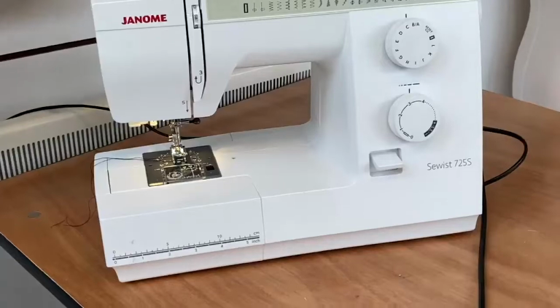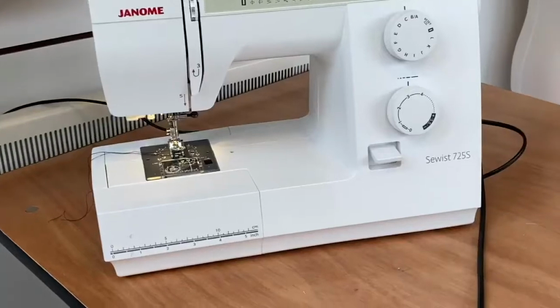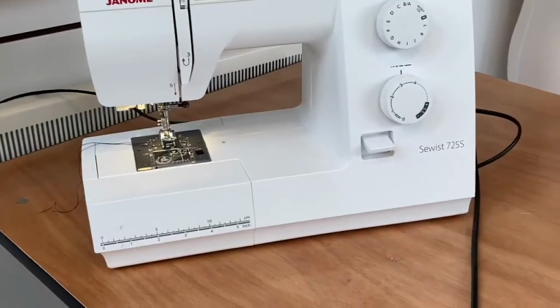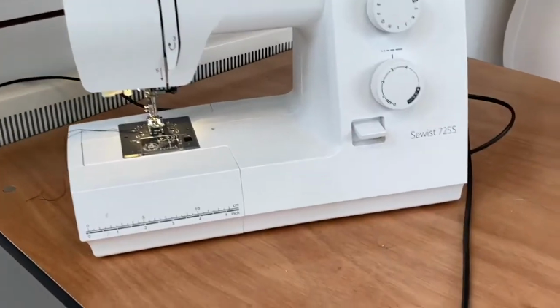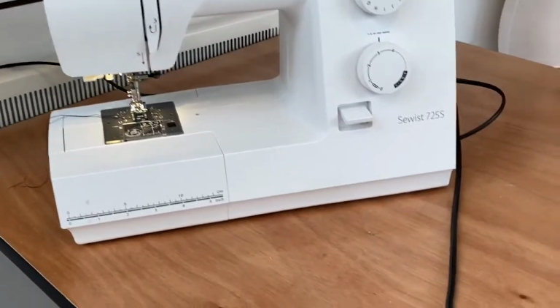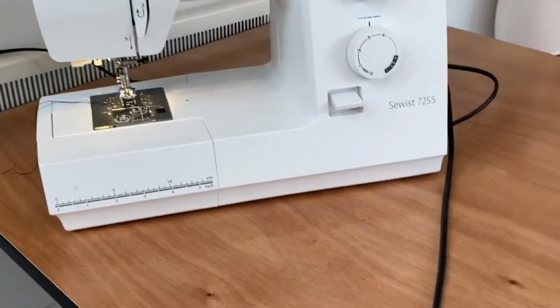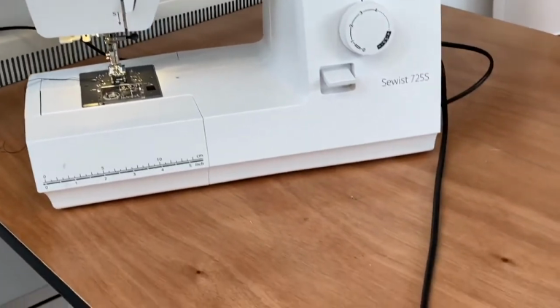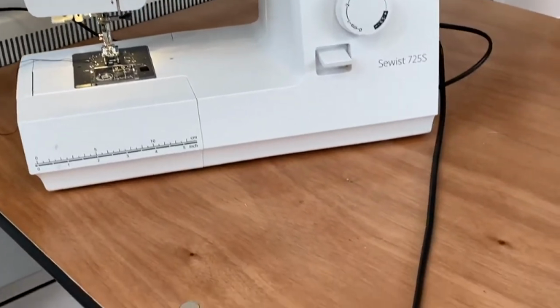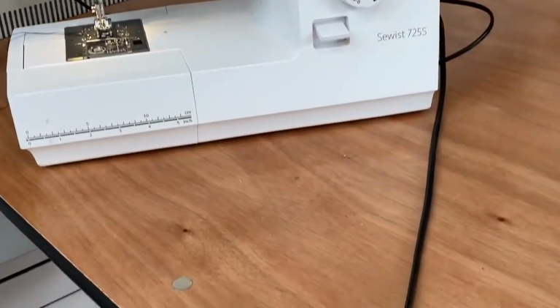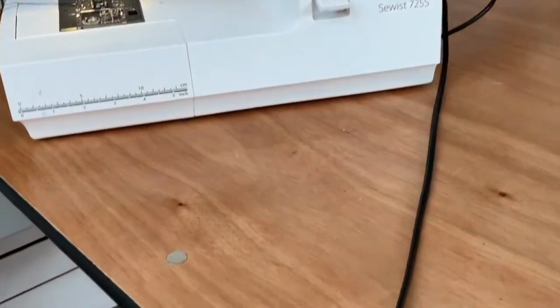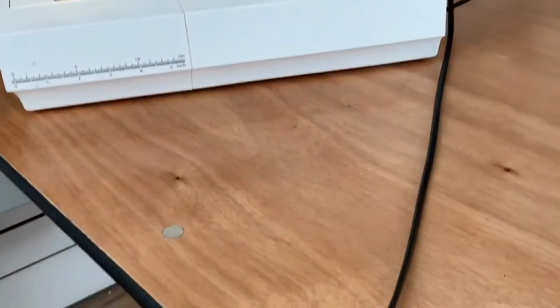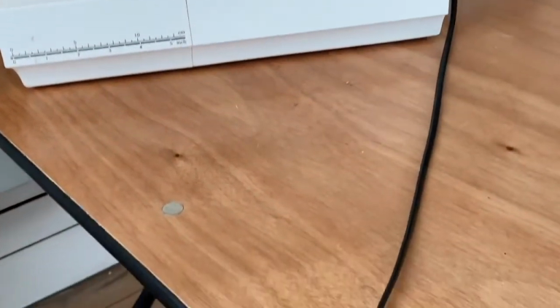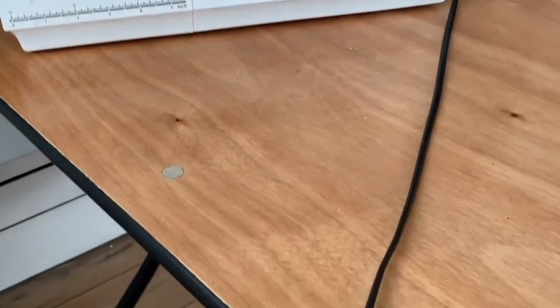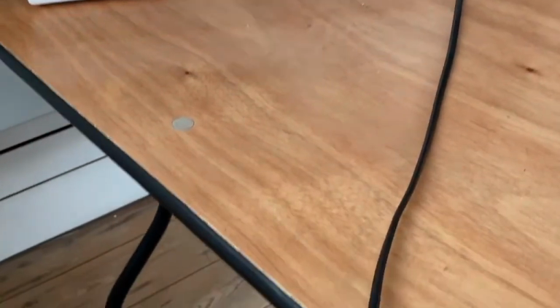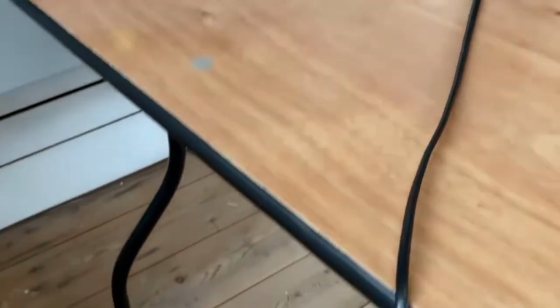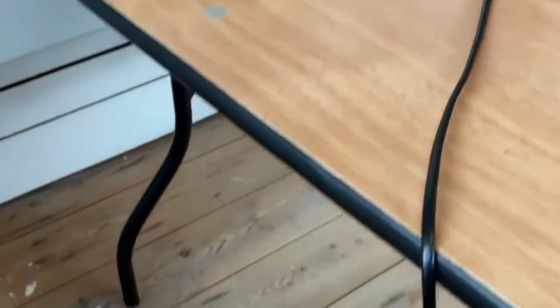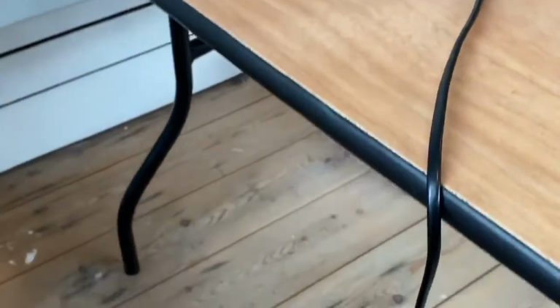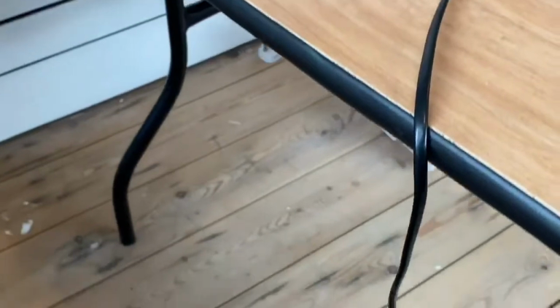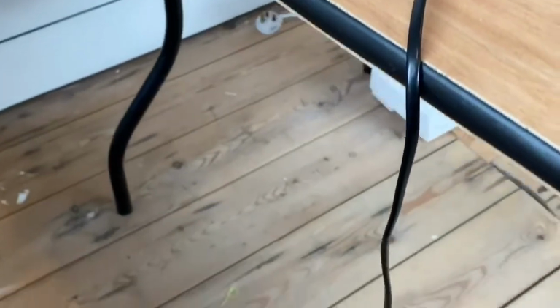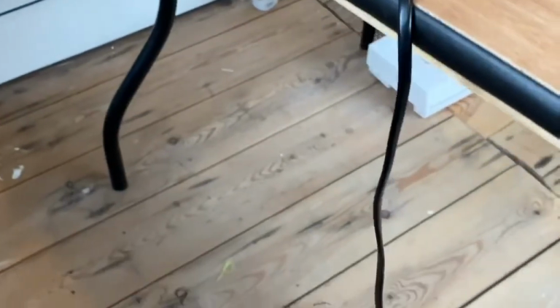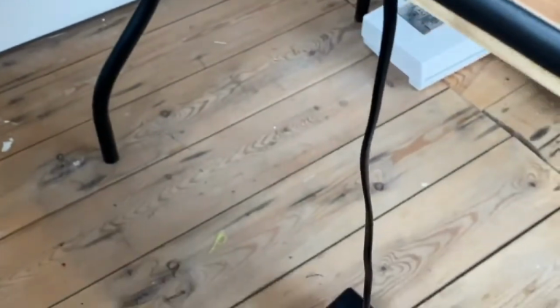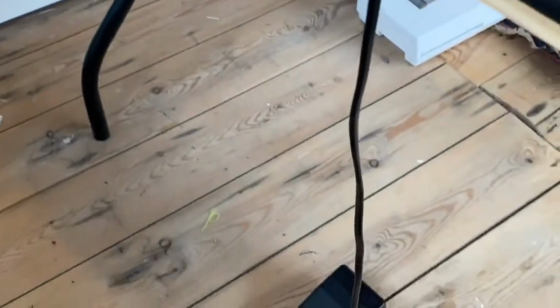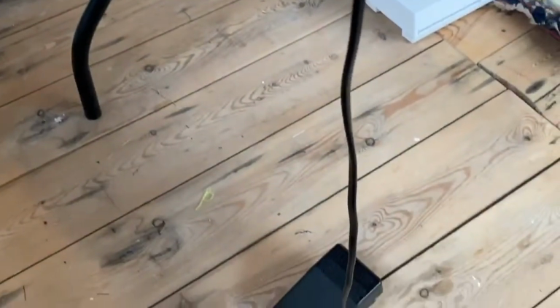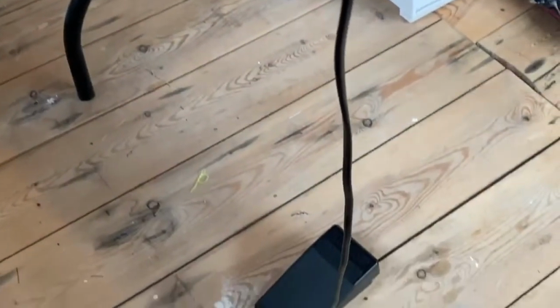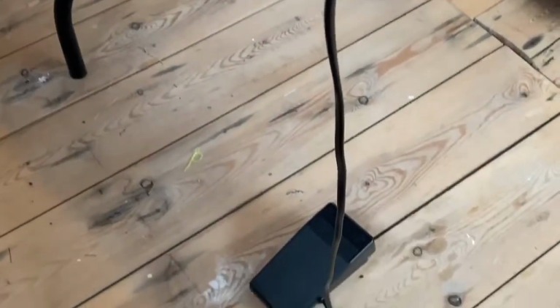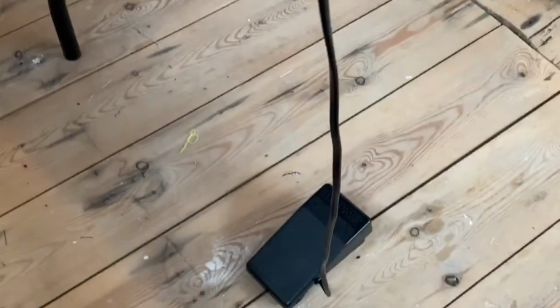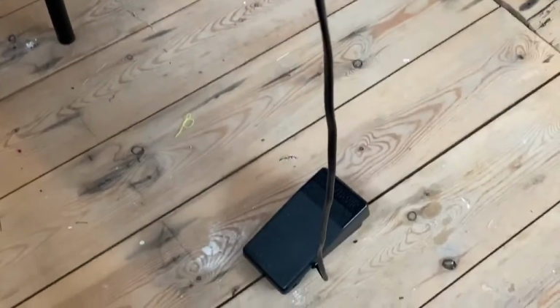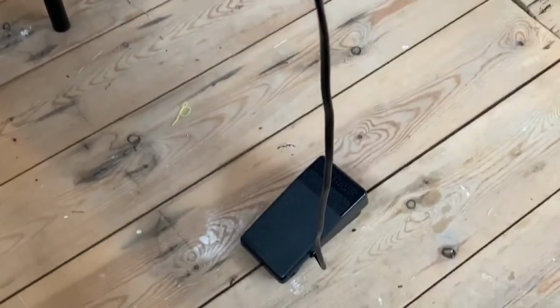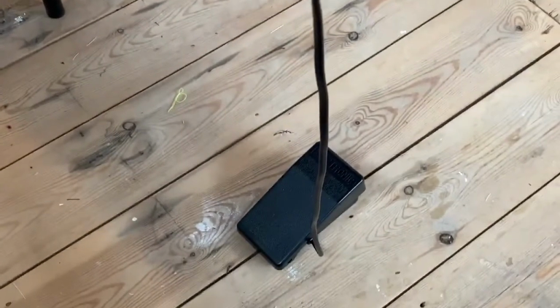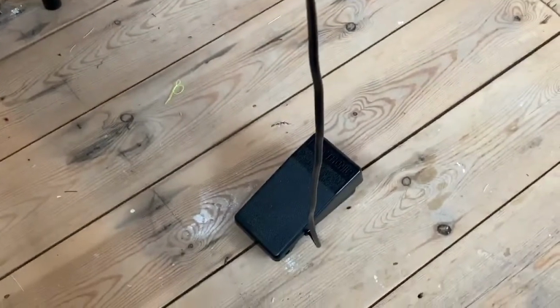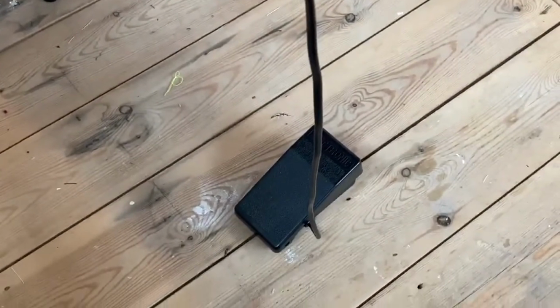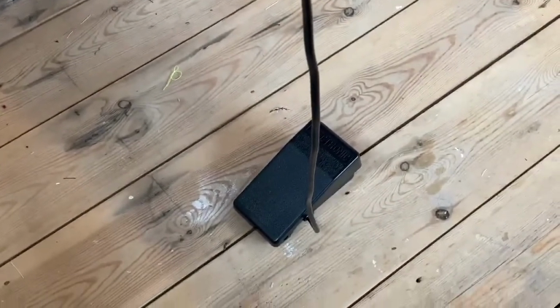How to start sewing and controlling the speed of your sewing machine. You will find your machine pedal on the floor under your desk. The machine pedal controls the speed of your sewing machine.